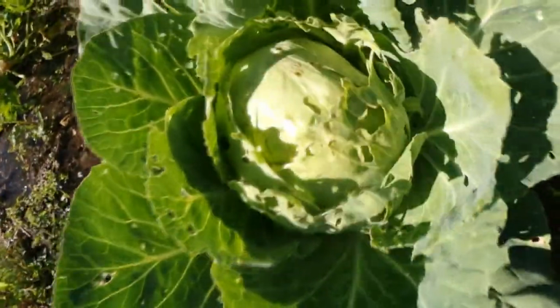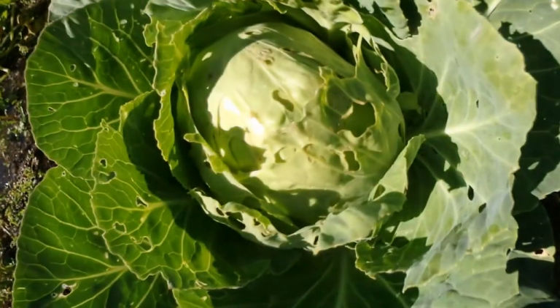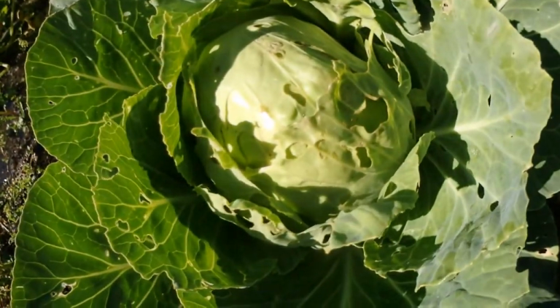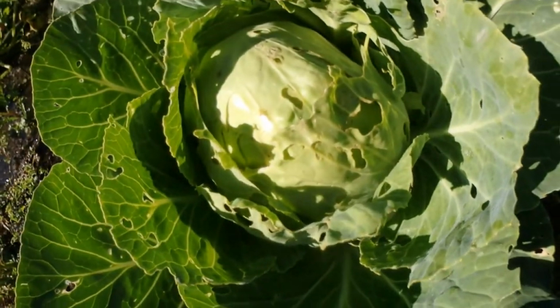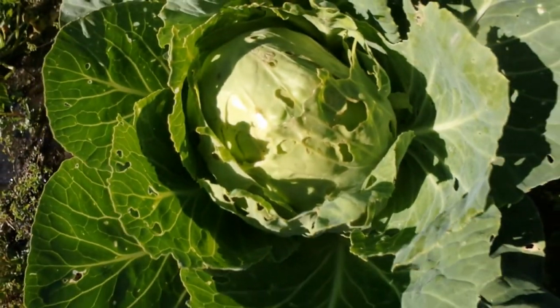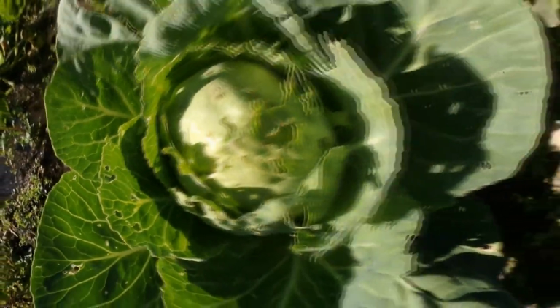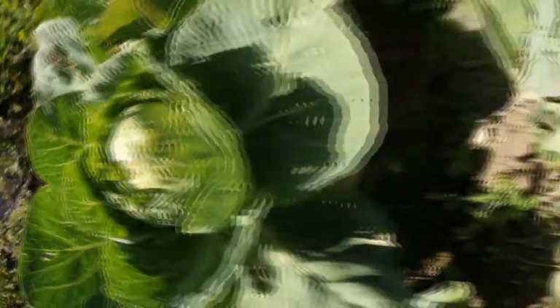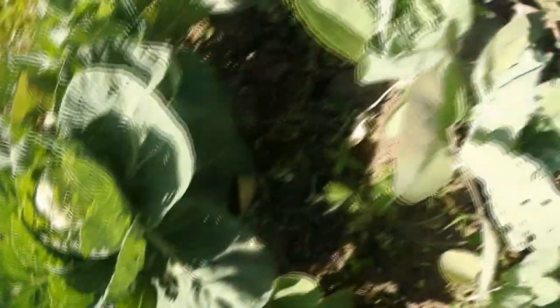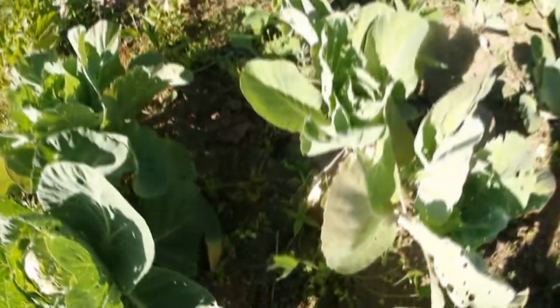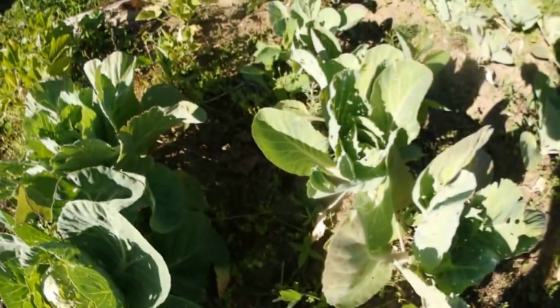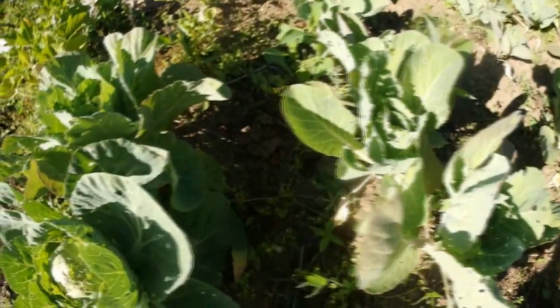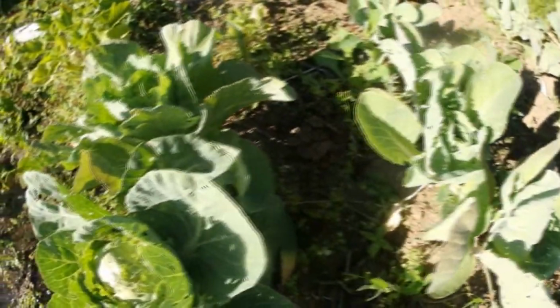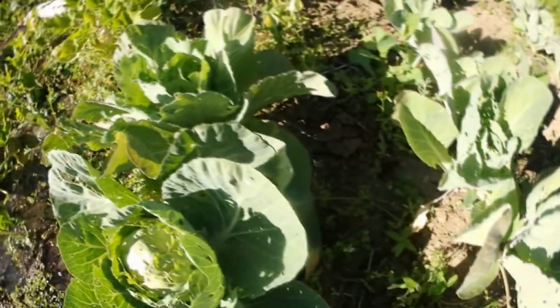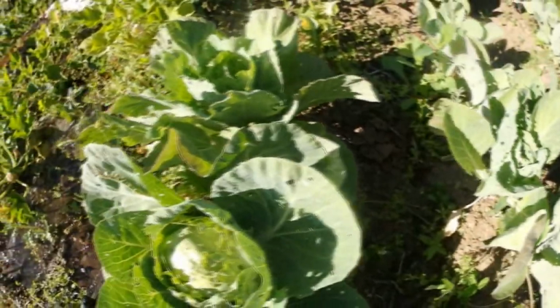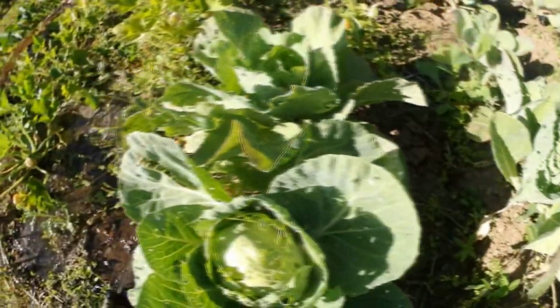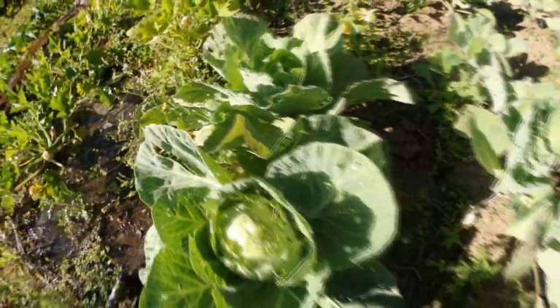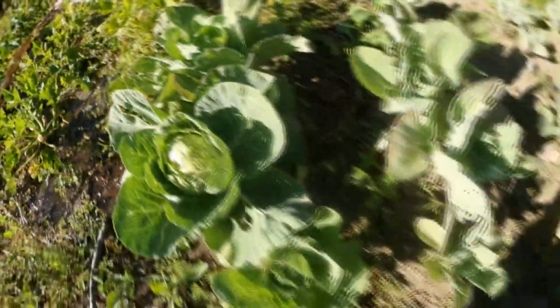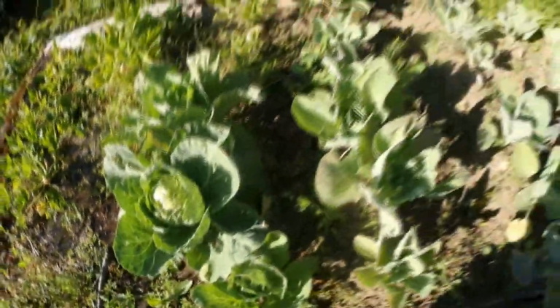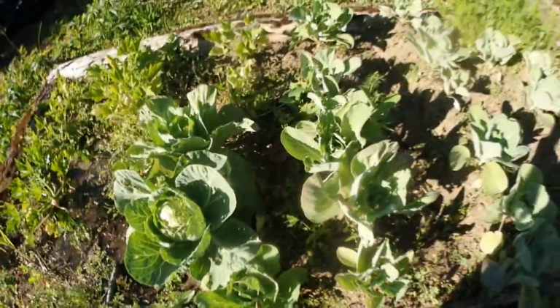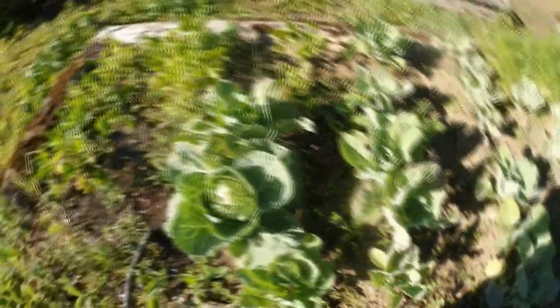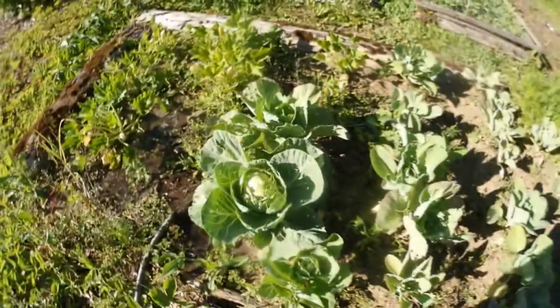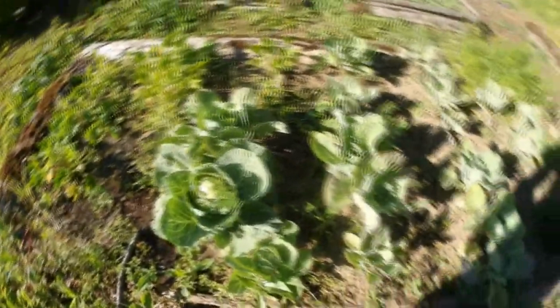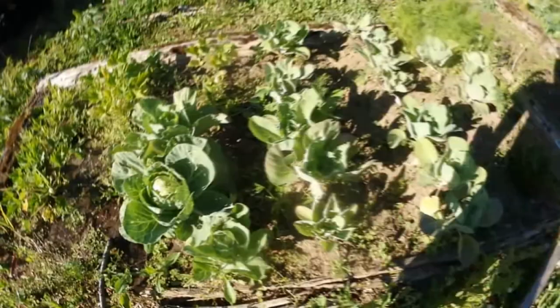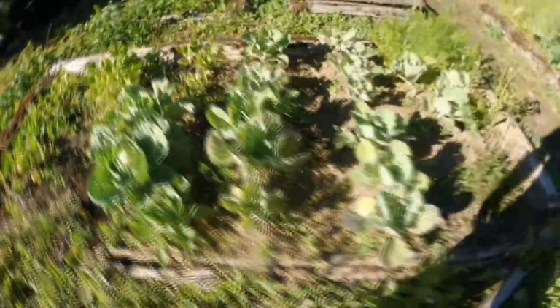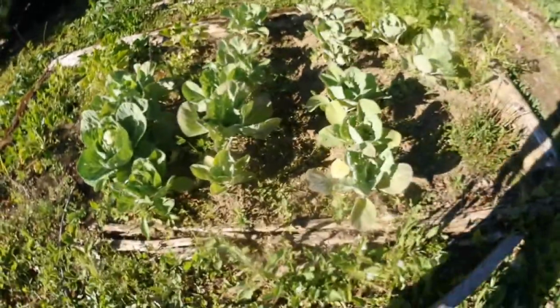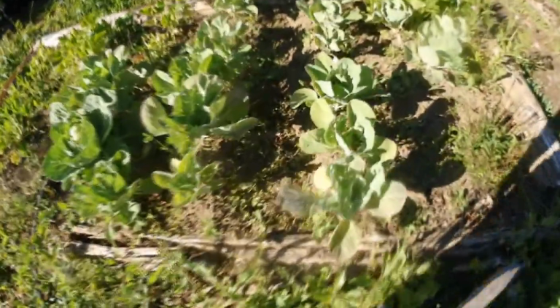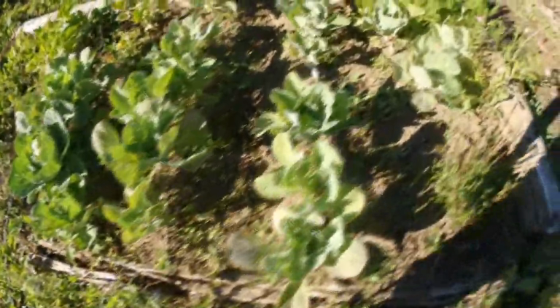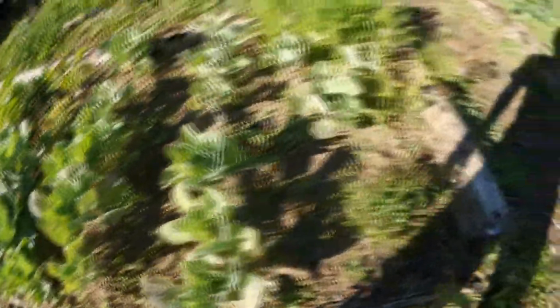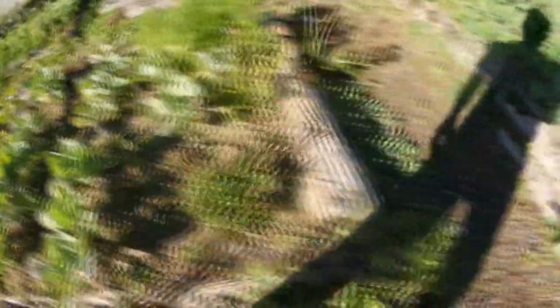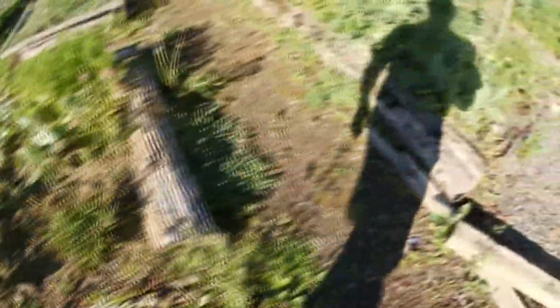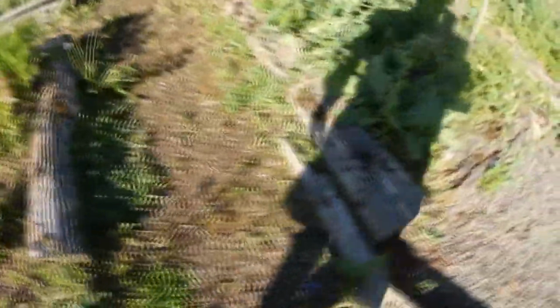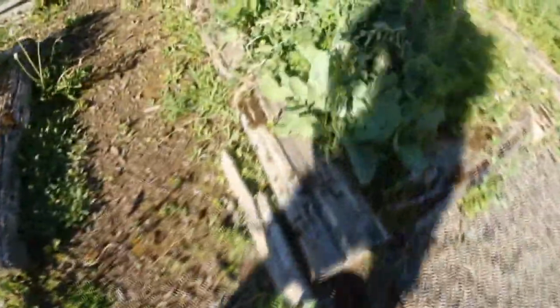I've got a real problem with caterpillars here on the cabbage. I need to find some kind of organic caterpillar spray — it's the white moths. Serious pain in the butt, just chewing the crap out of my cabbage.